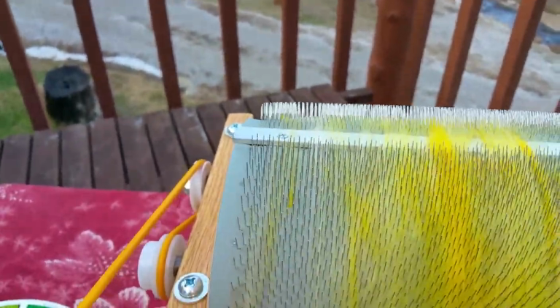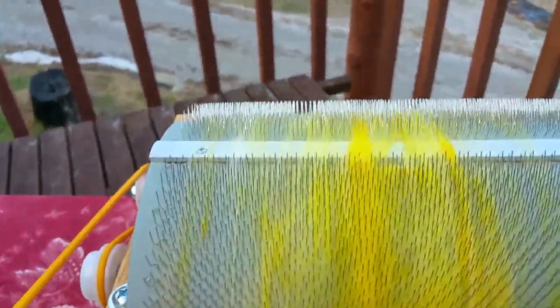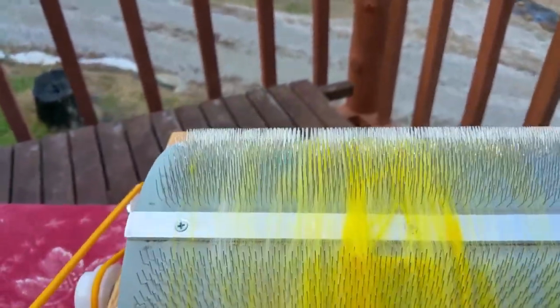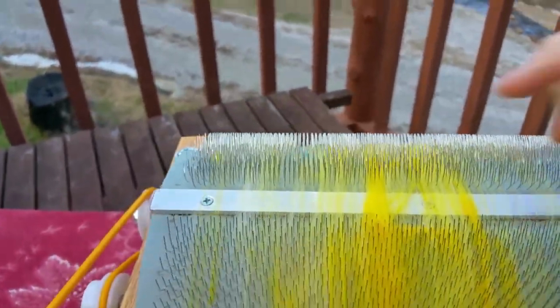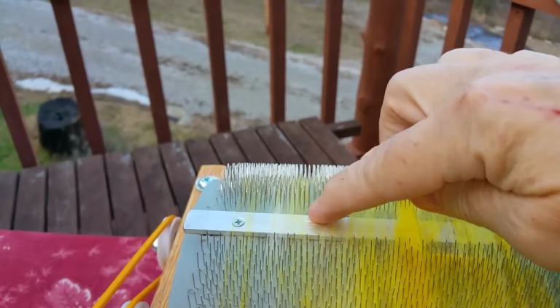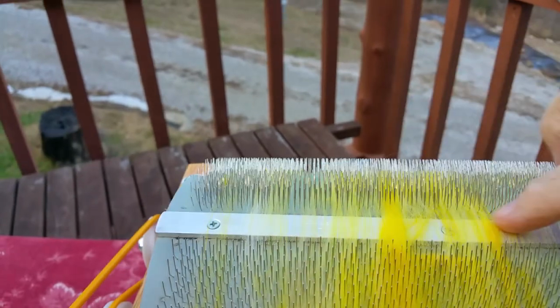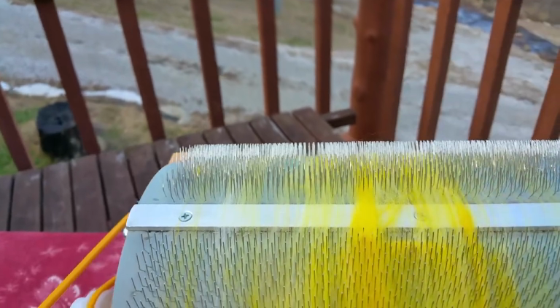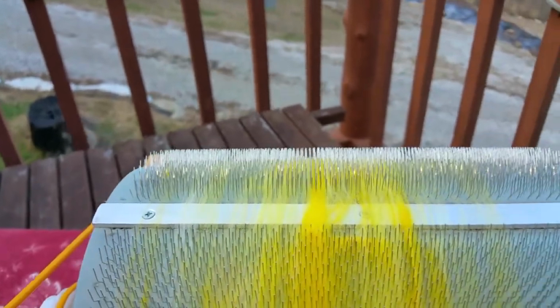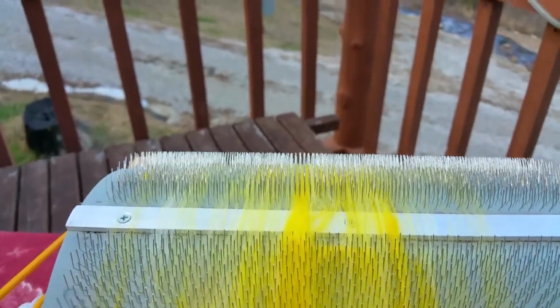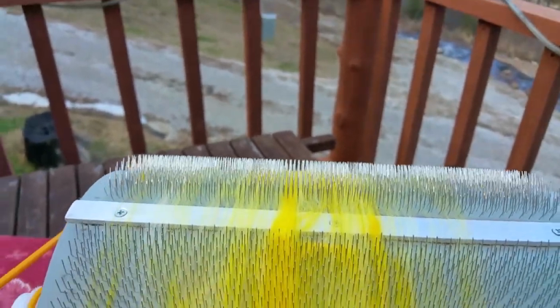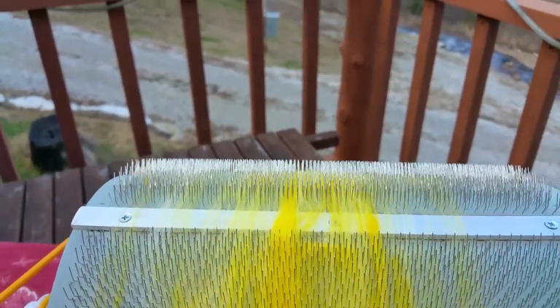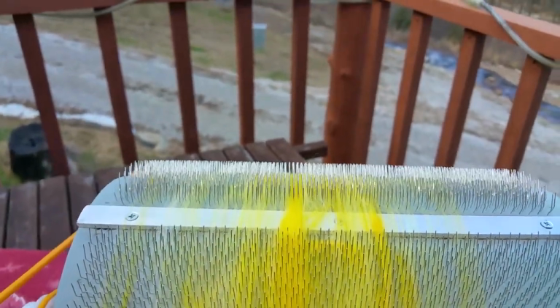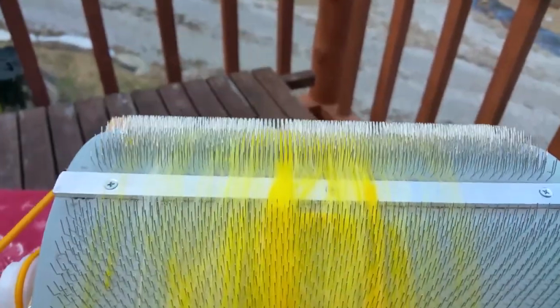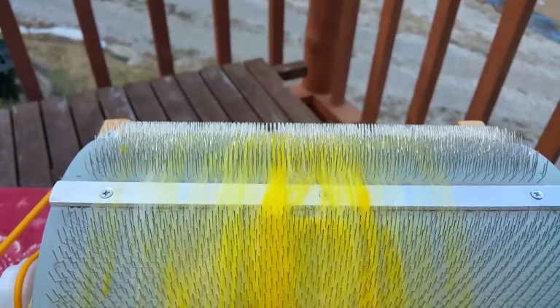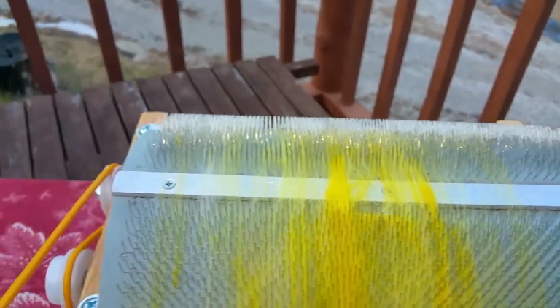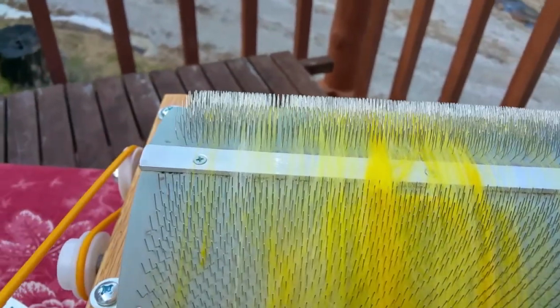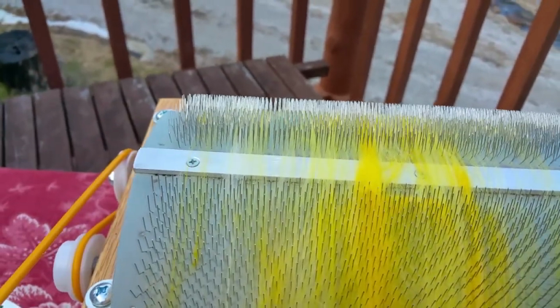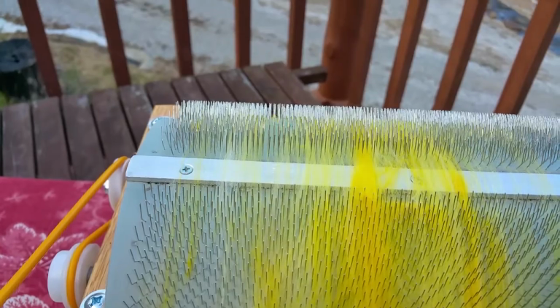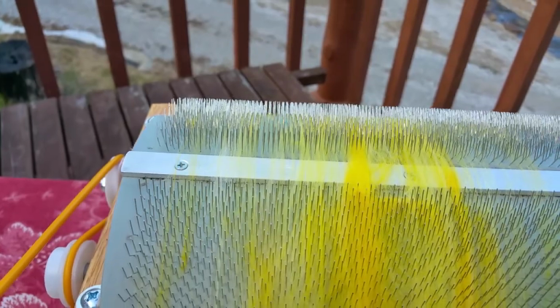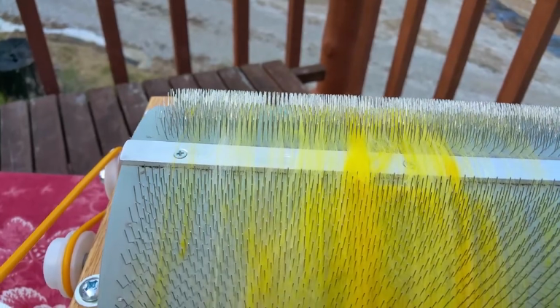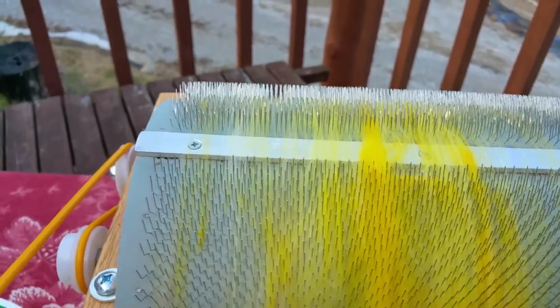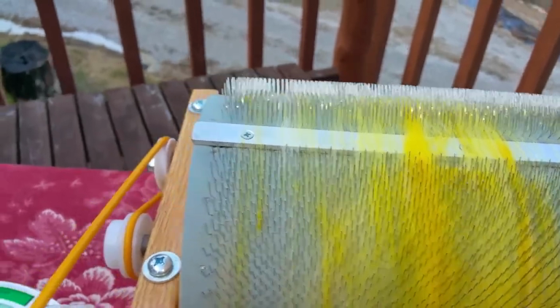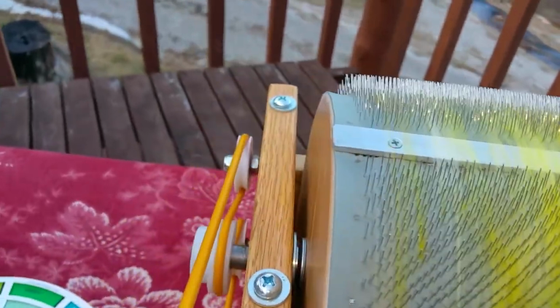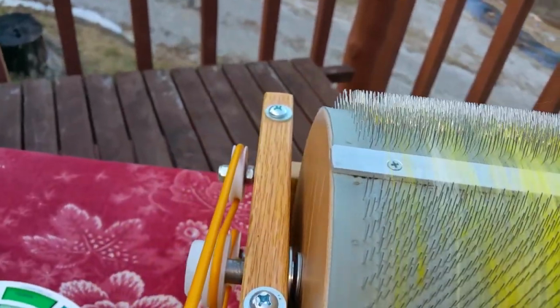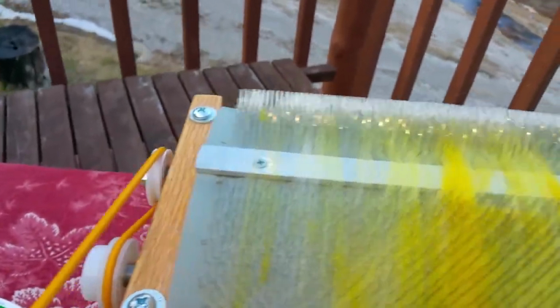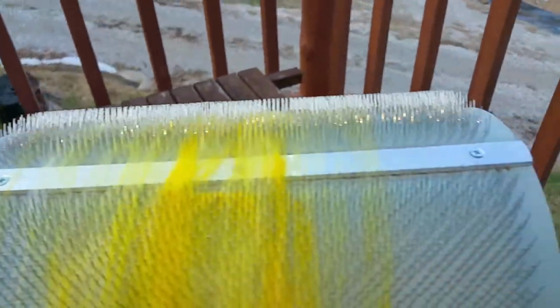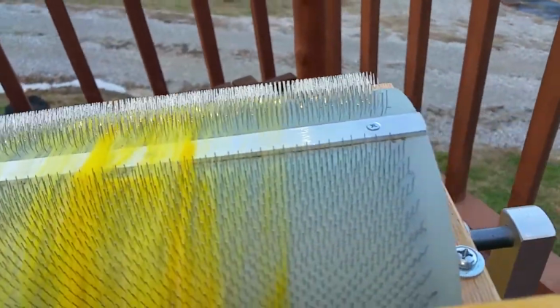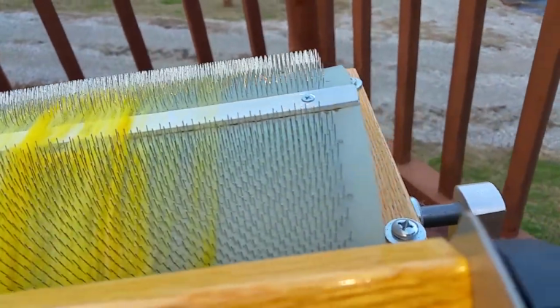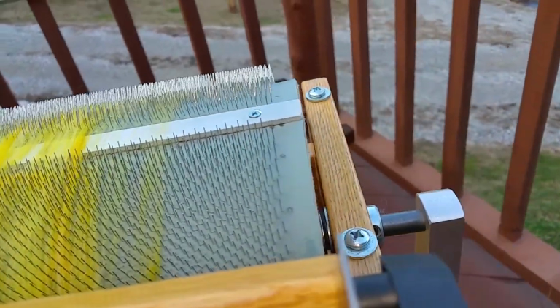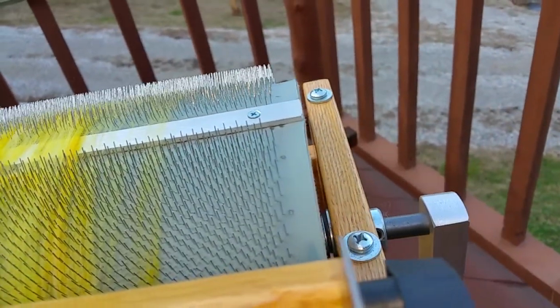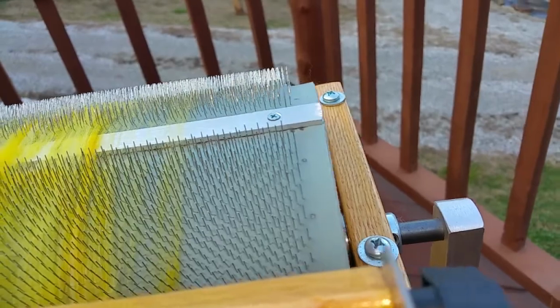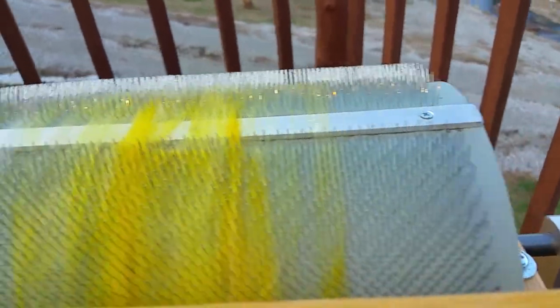There's usually a strip on your drum carder that doesn't have any carding cloth, and you can tell where it is and how much fiber you've got. I keep it away from the edges, and that keeps it real clean.